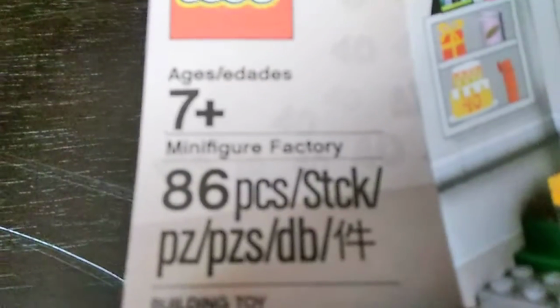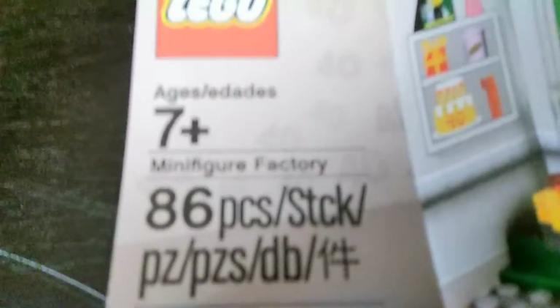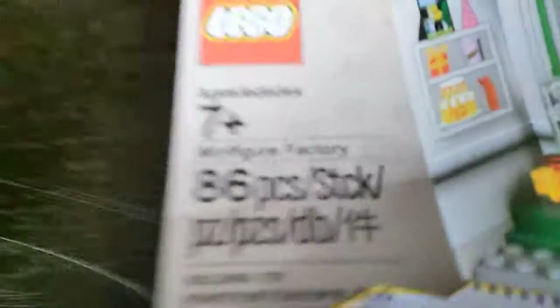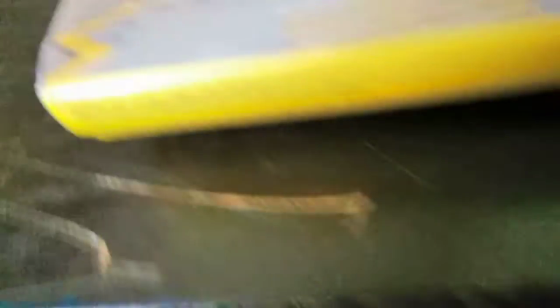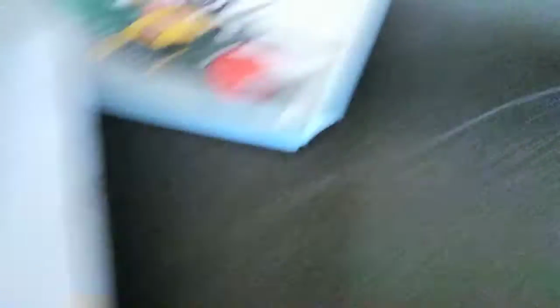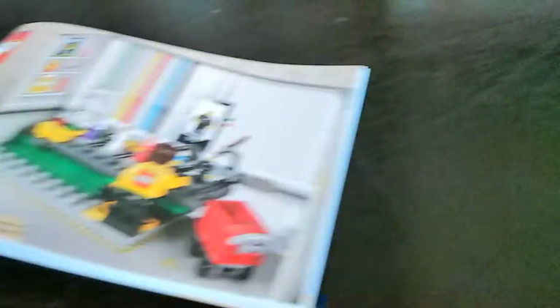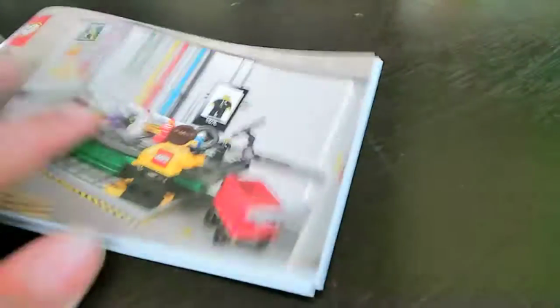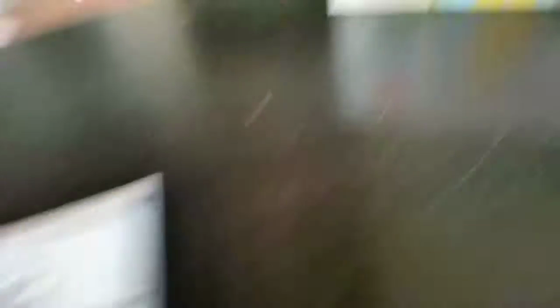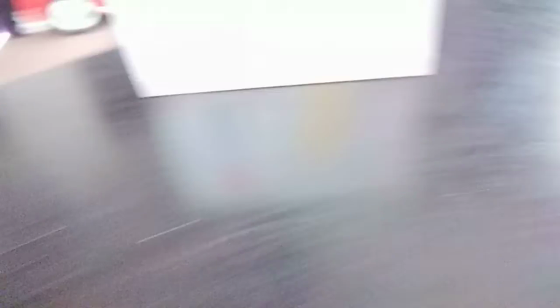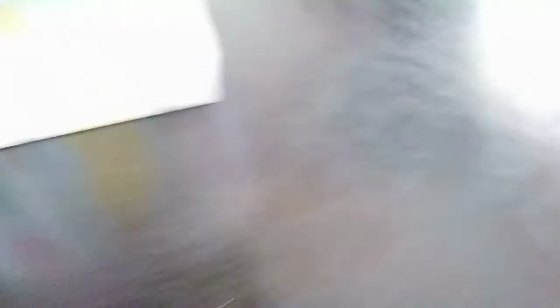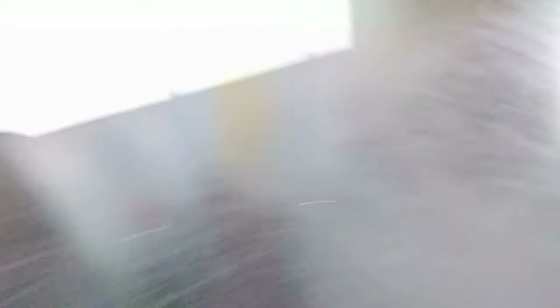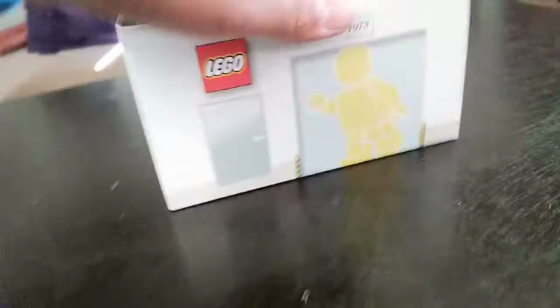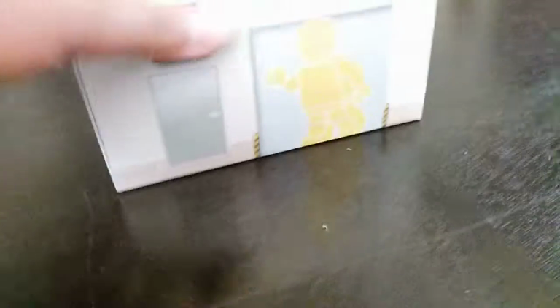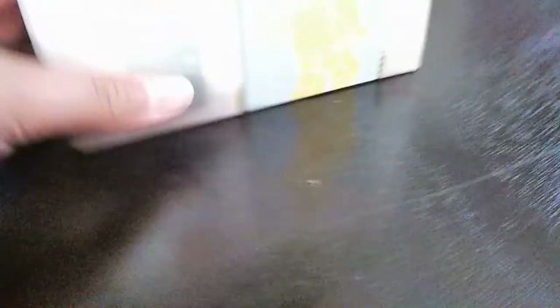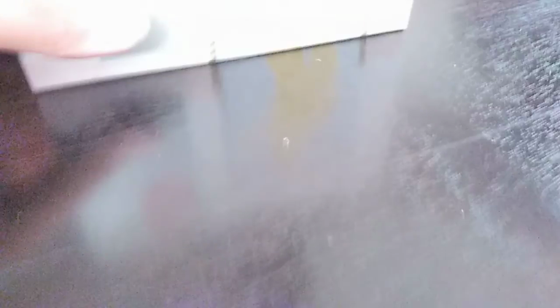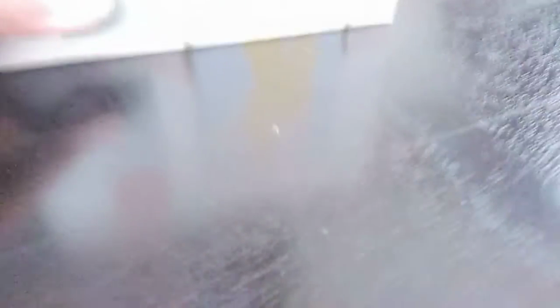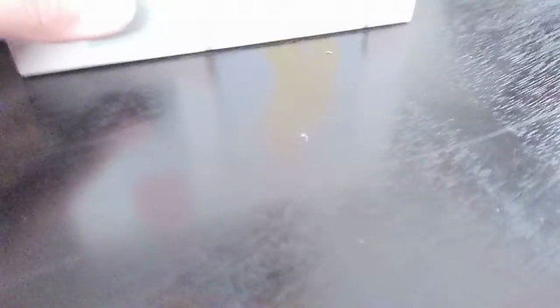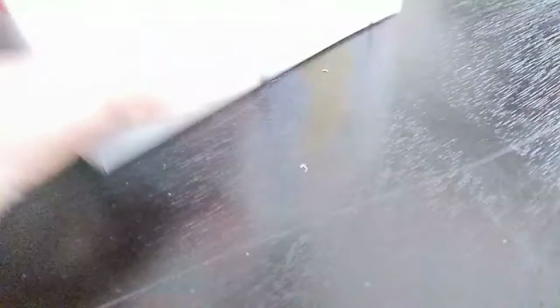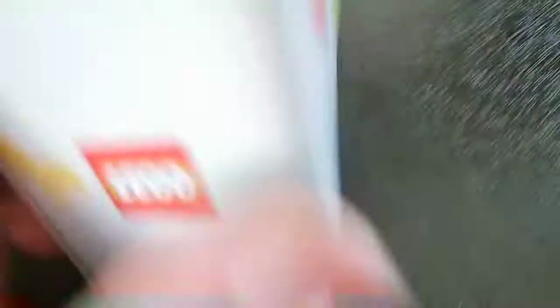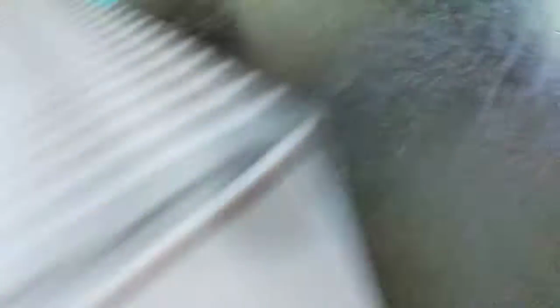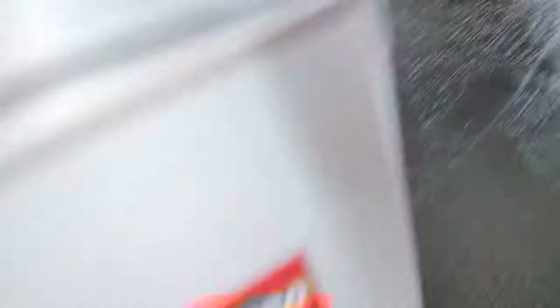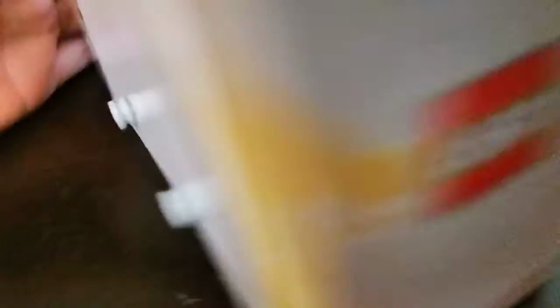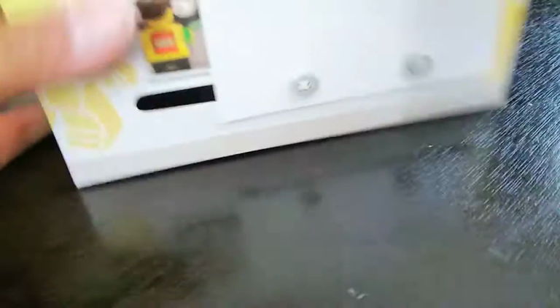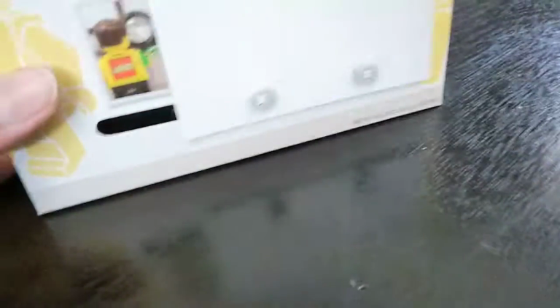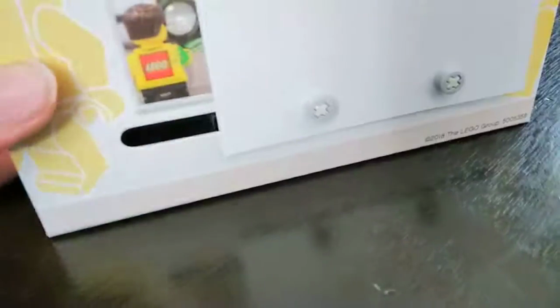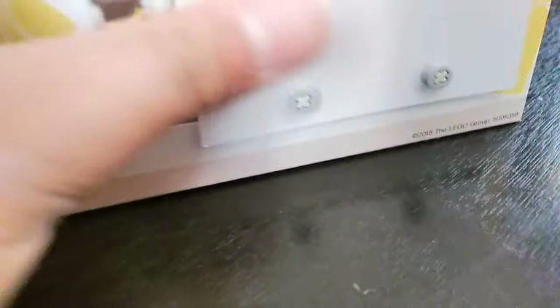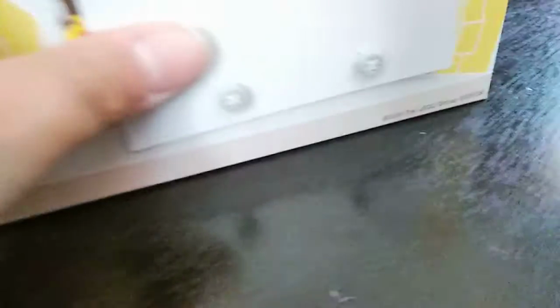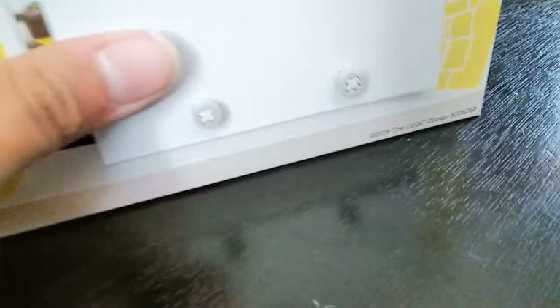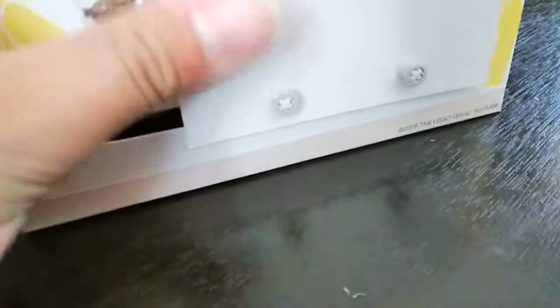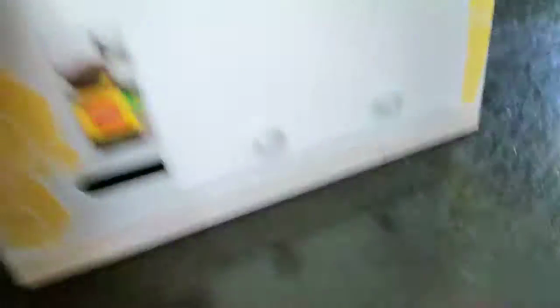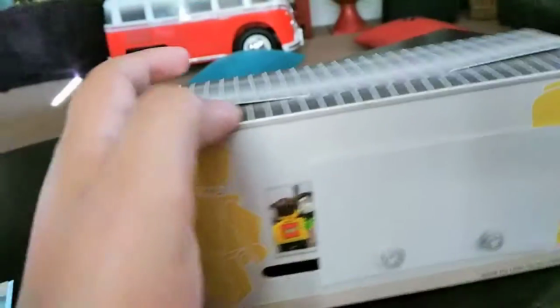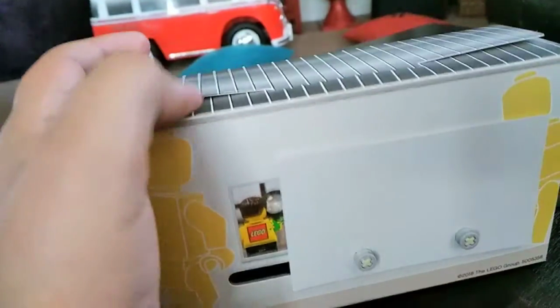Here's an instruction booklet and right here we got the set. It's a little cute box, we already built it. It moves and it's portable.